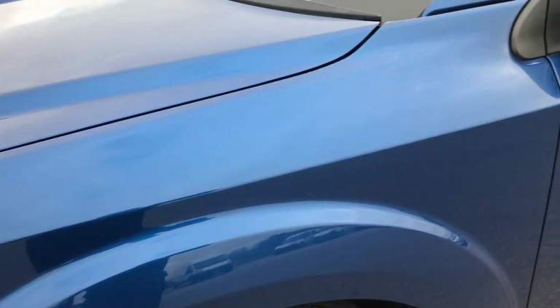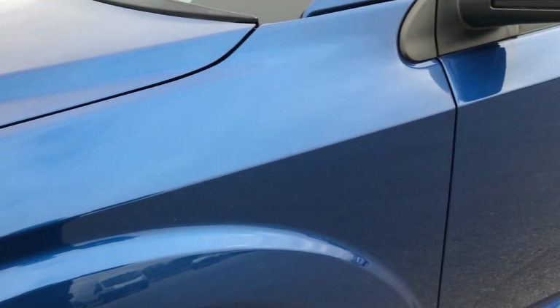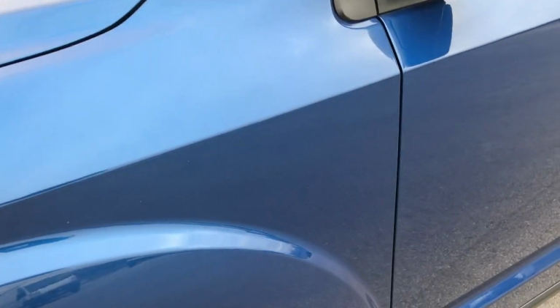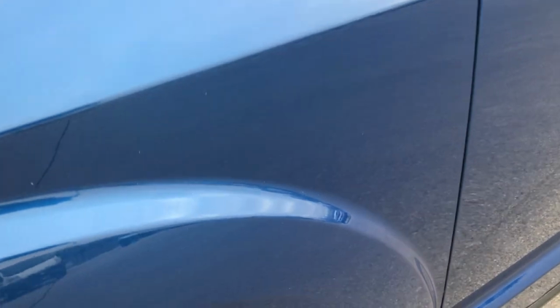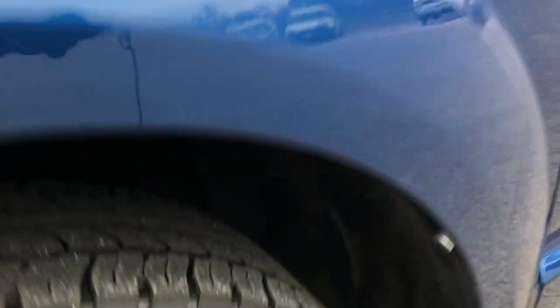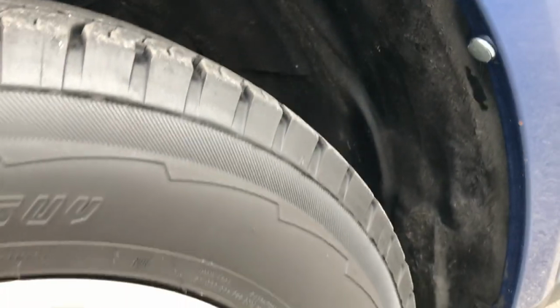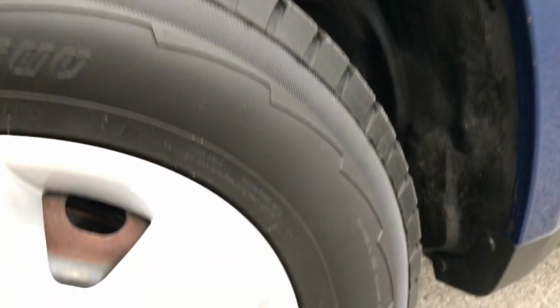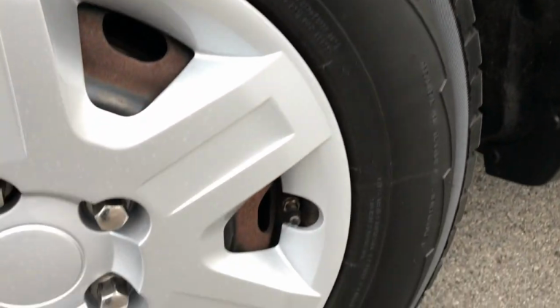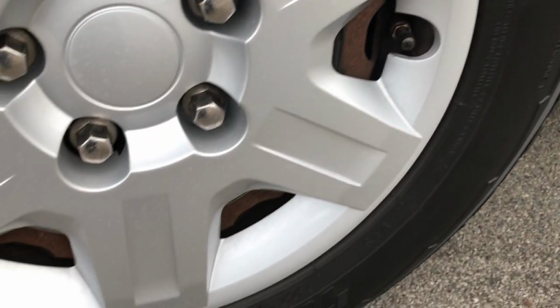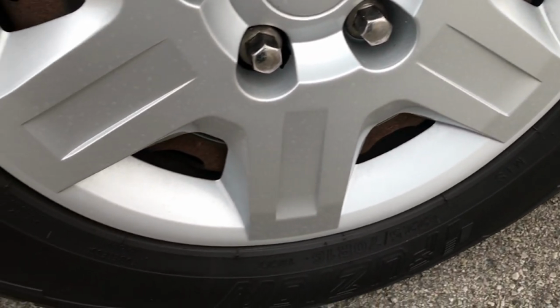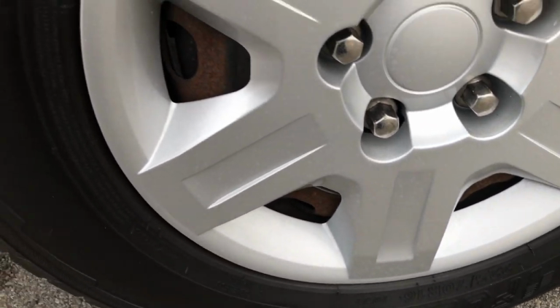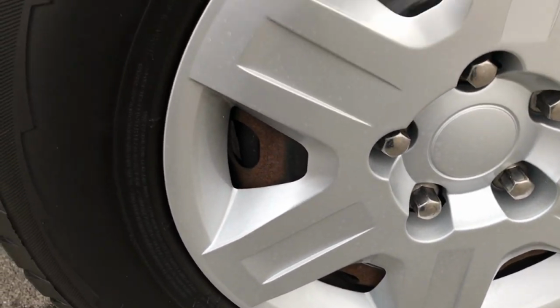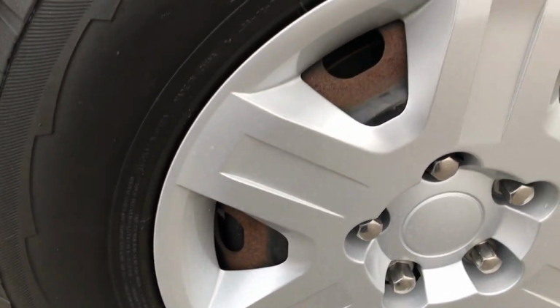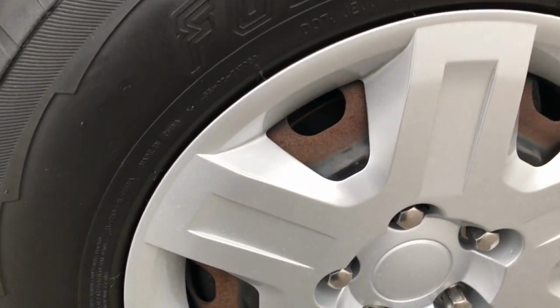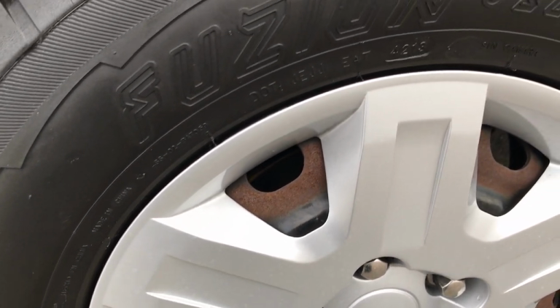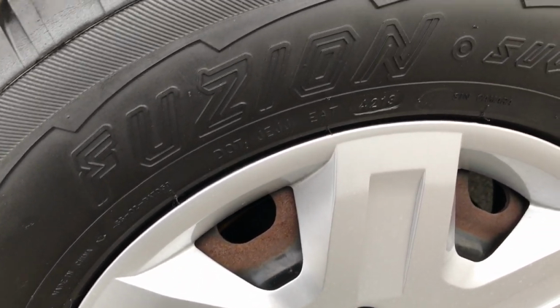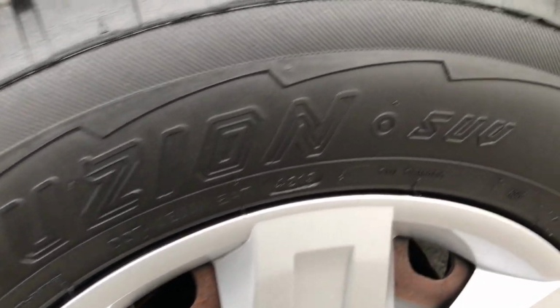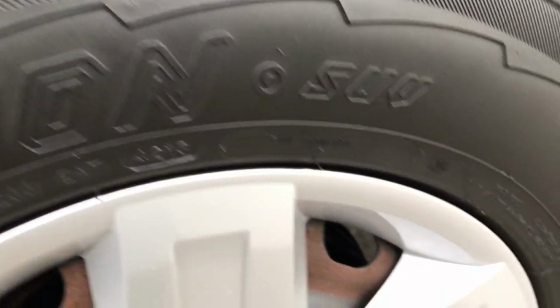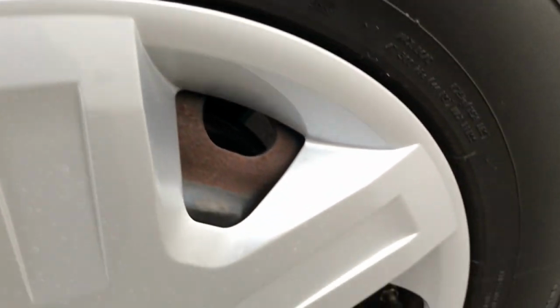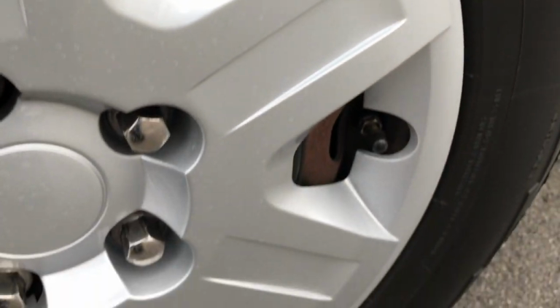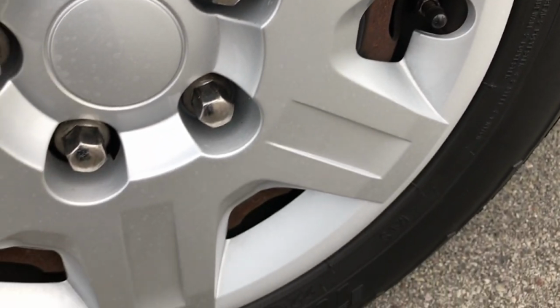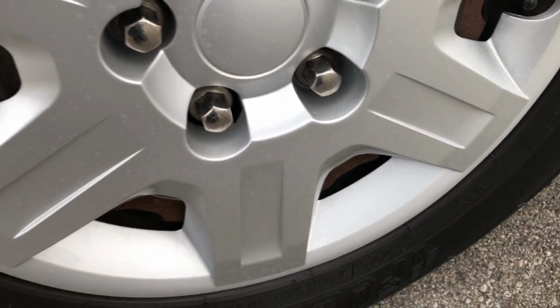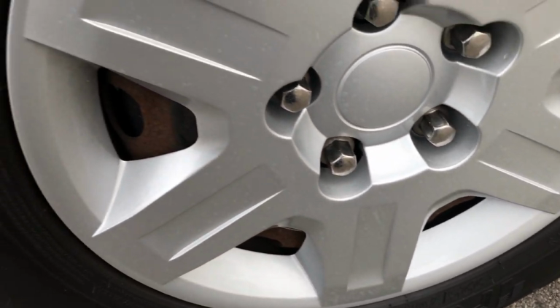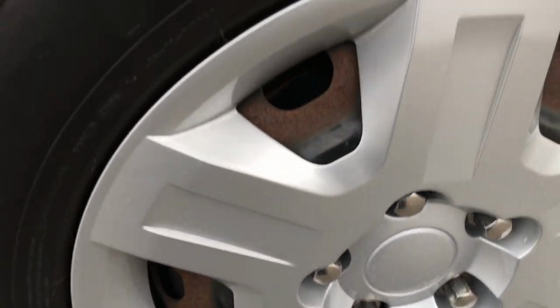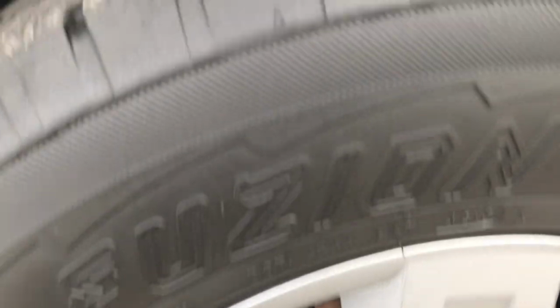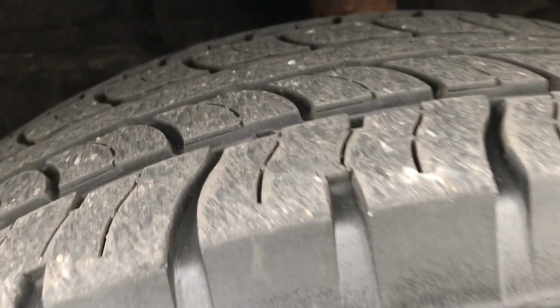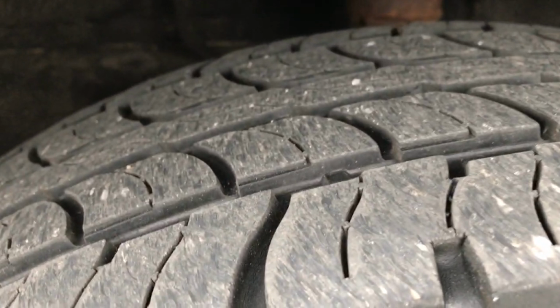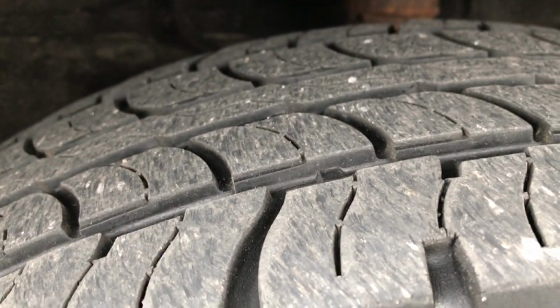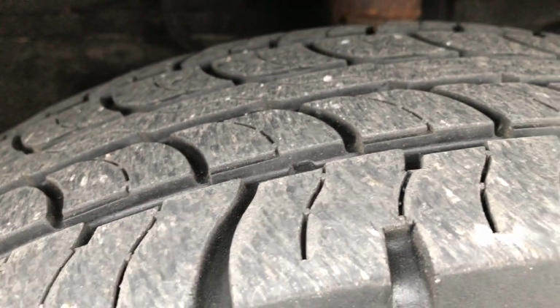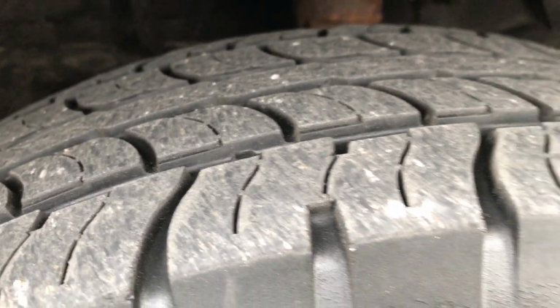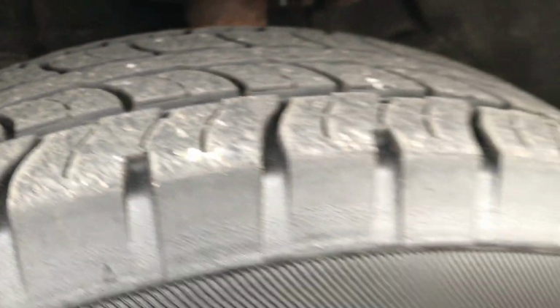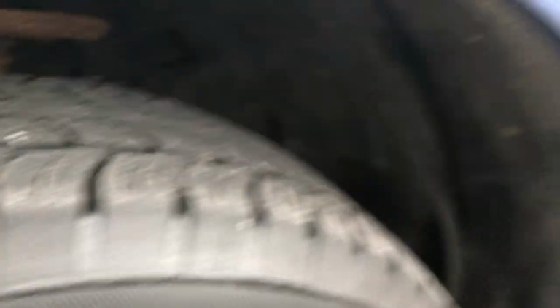Deepwater Blue is the color. It has Fusian 225-70R16 tires in the factory steel rims with the wheel covers. Wheel covers are in excellent shape, no scuffs or scrapes on them, and the tires have about 50% of the tread left.